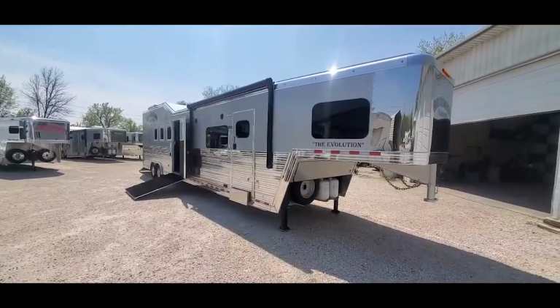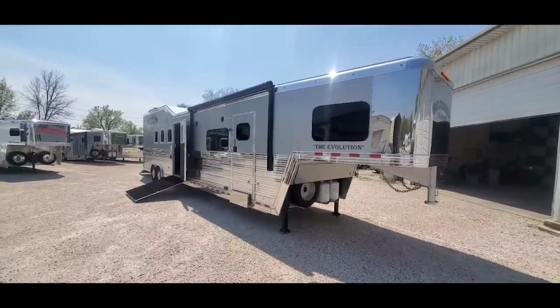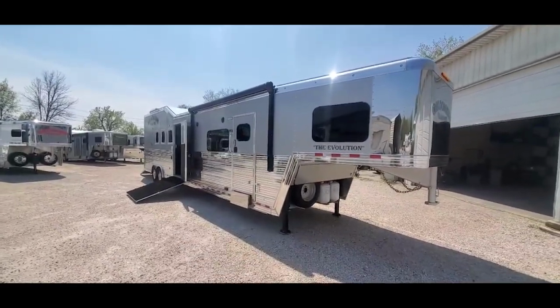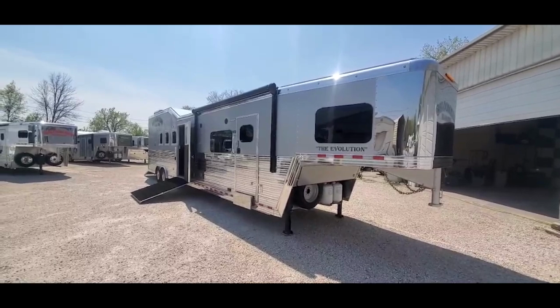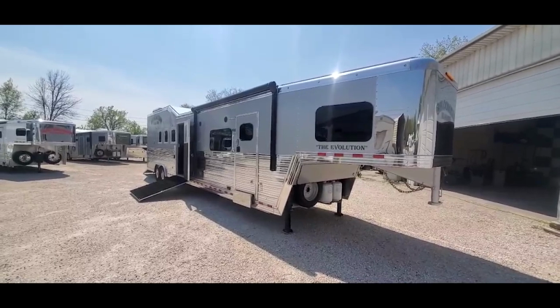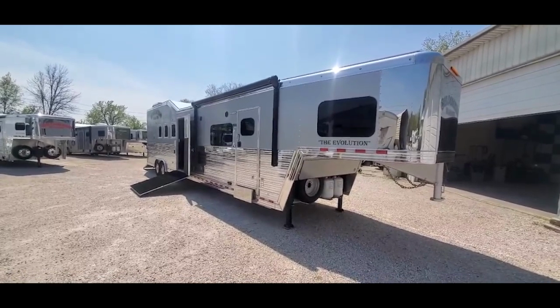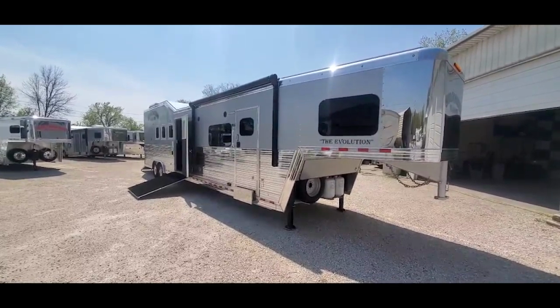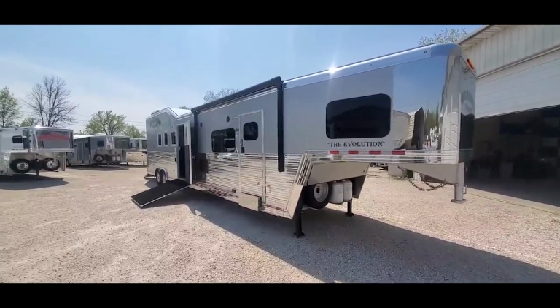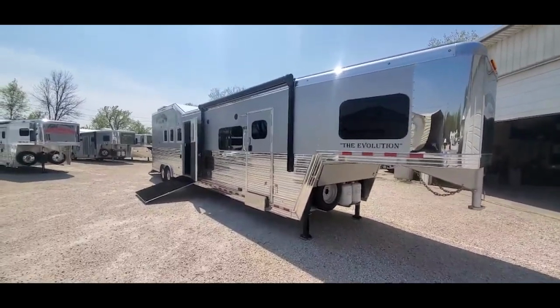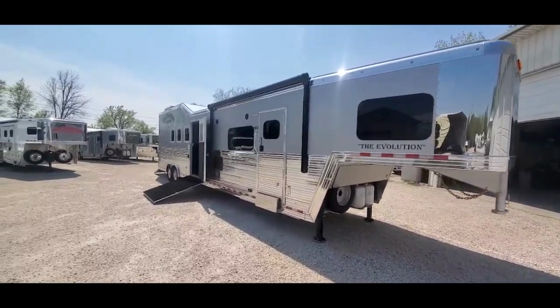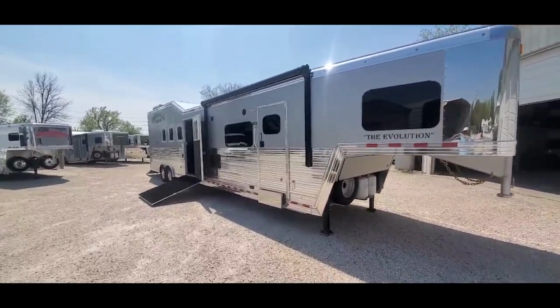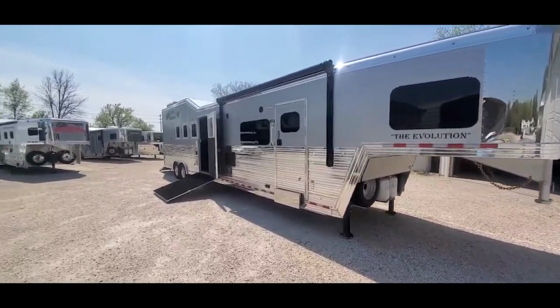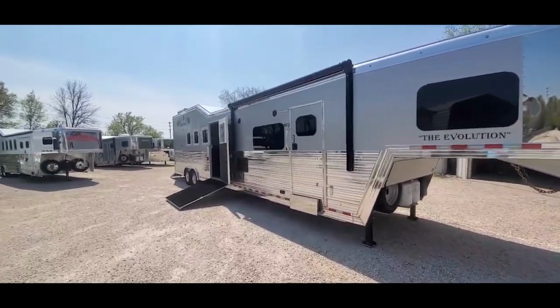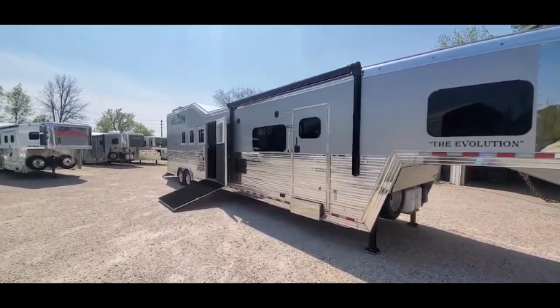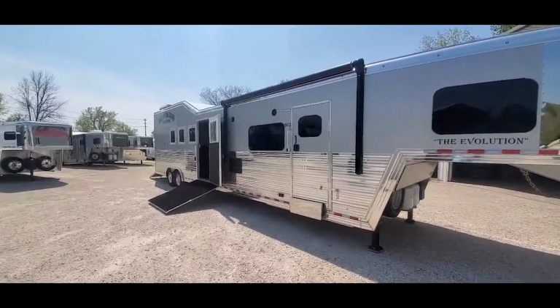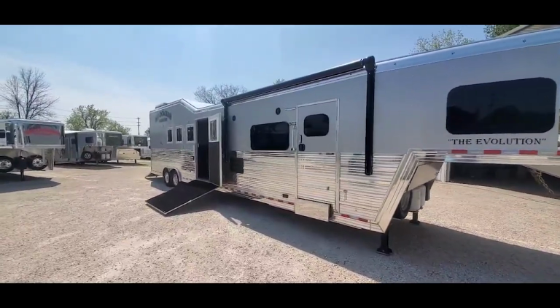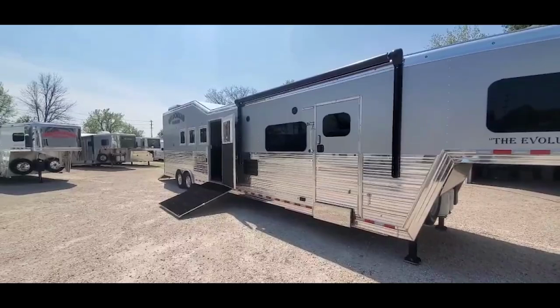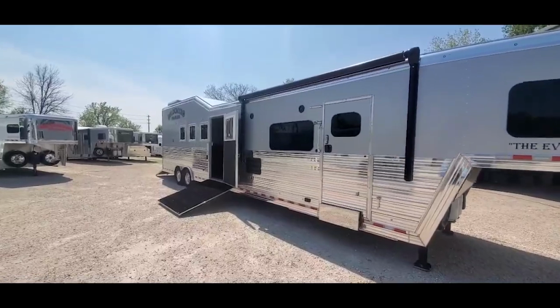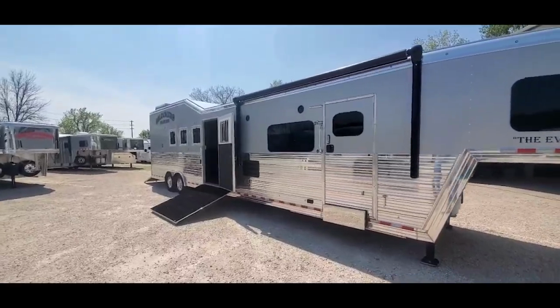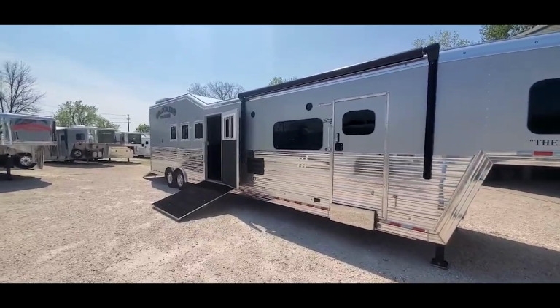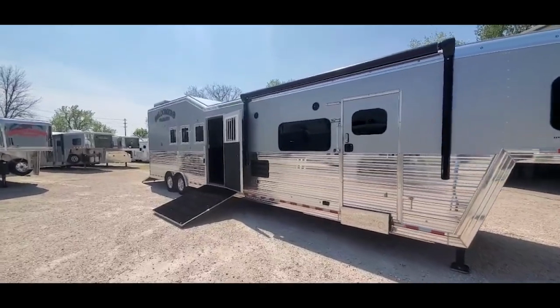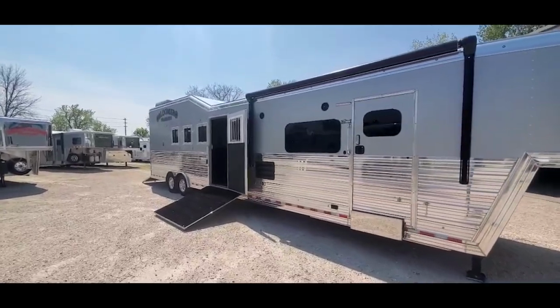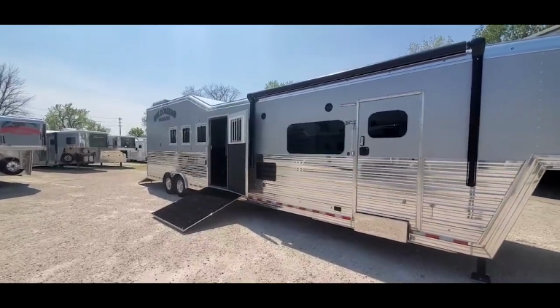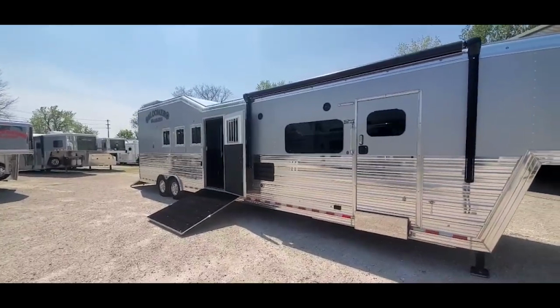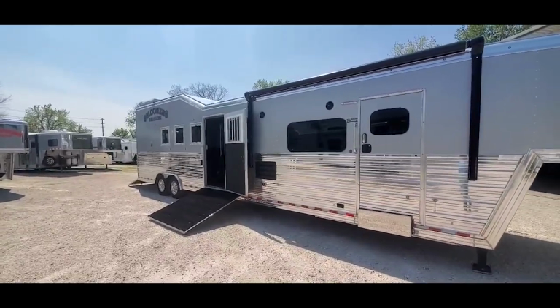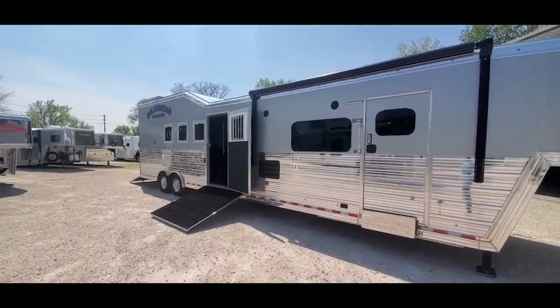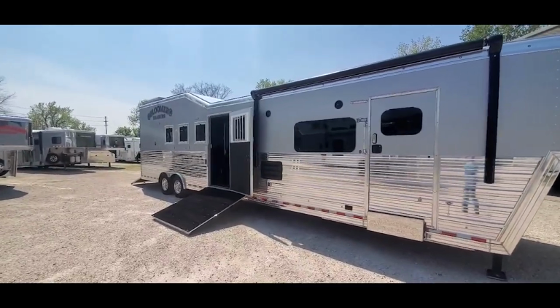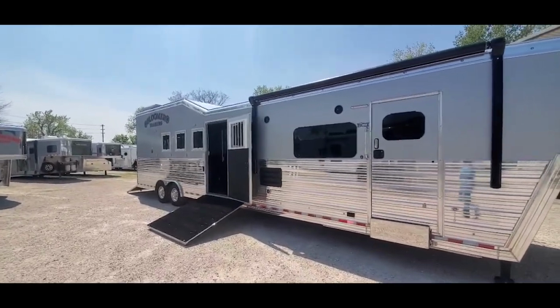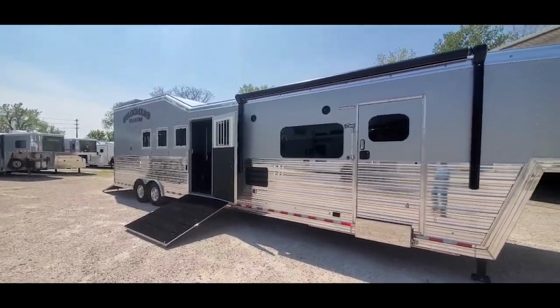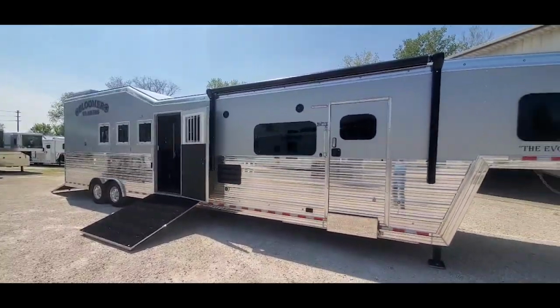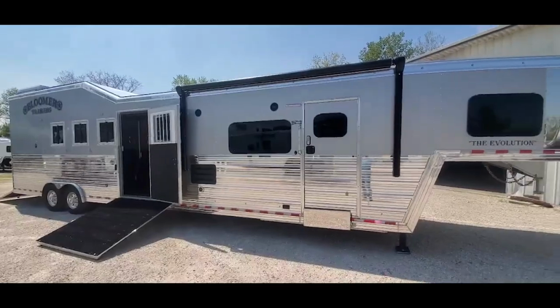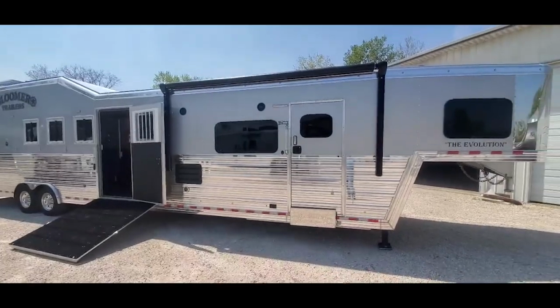It's a 2023 Bloomer, 4-horse reverse load, 16-foot, 1-inch short wall. The trailer is 36 feet on the floor, 8 wide, 8 tall.